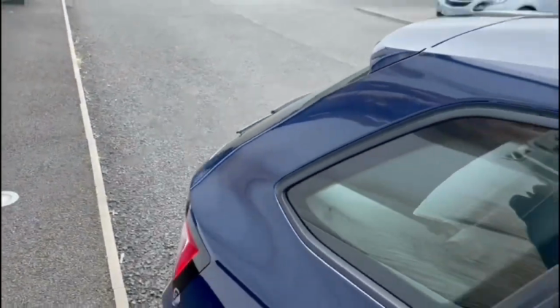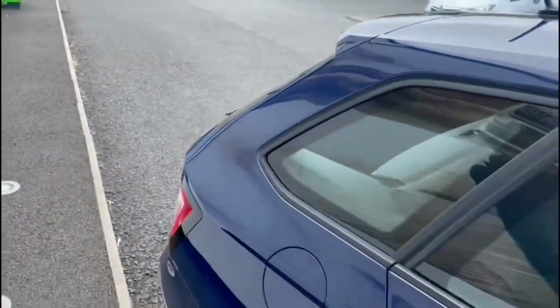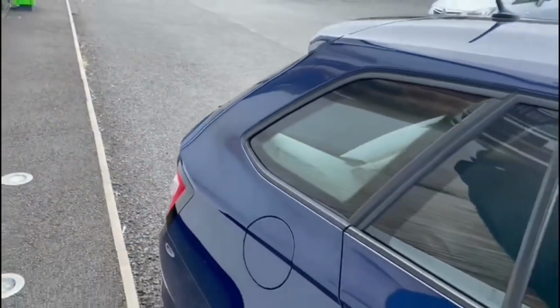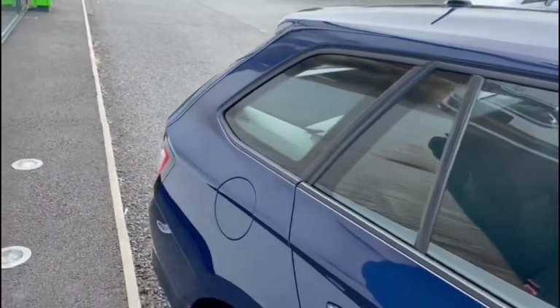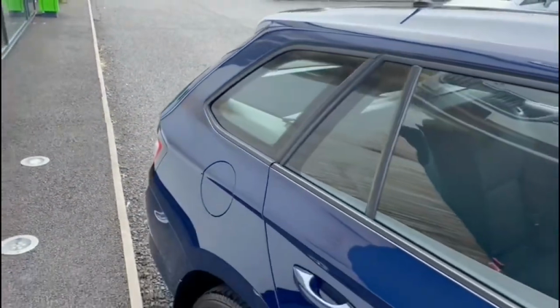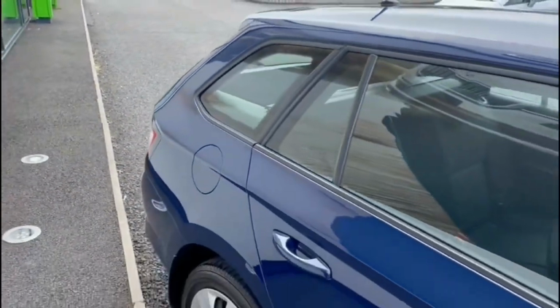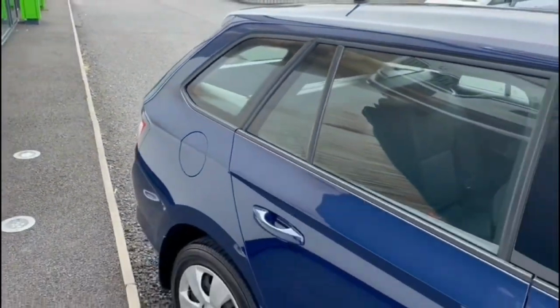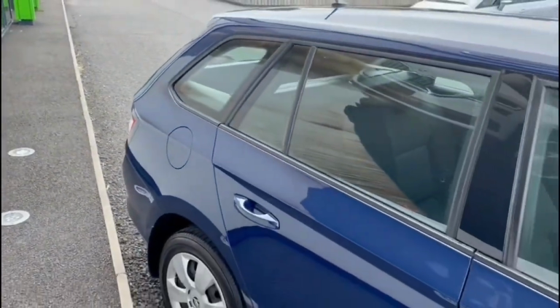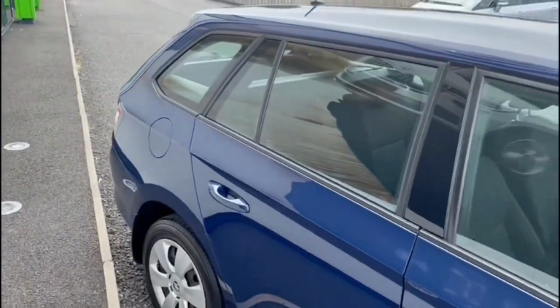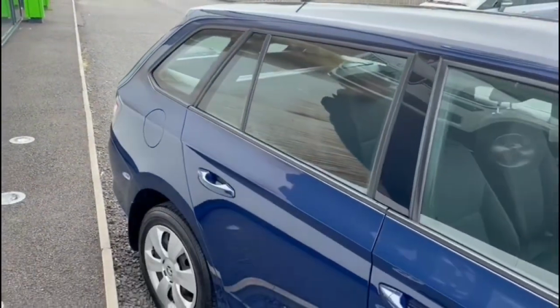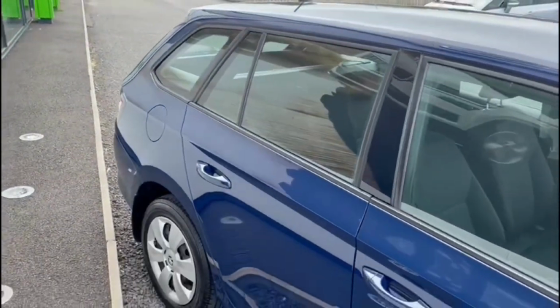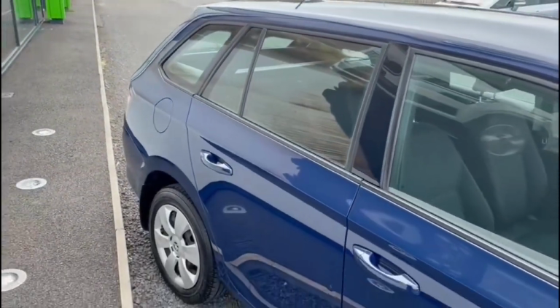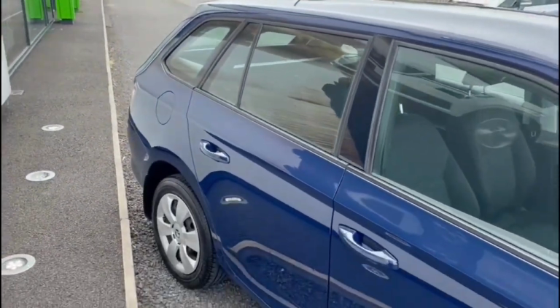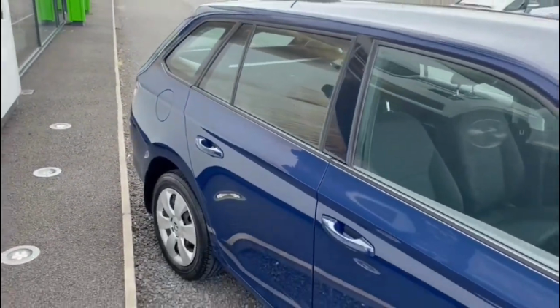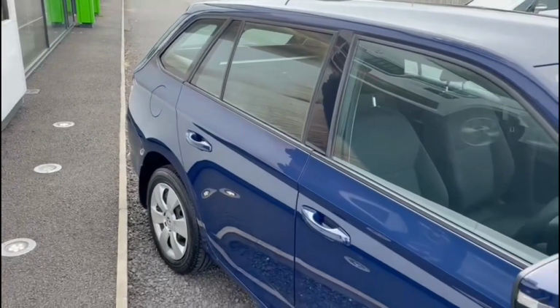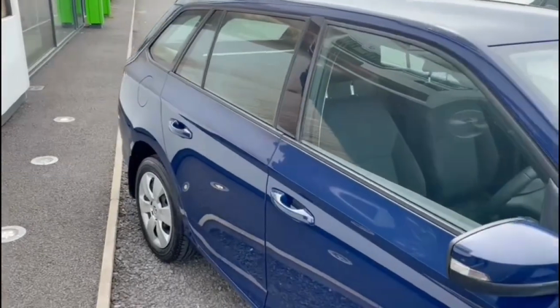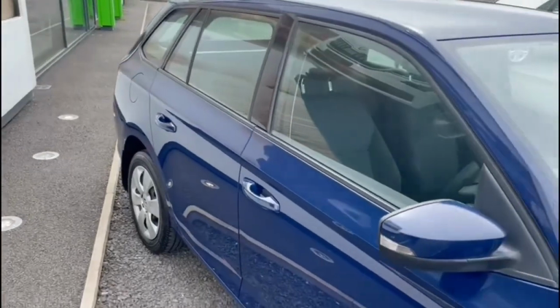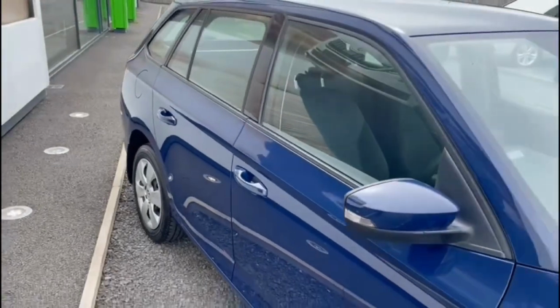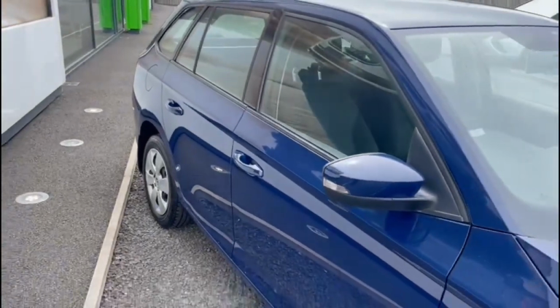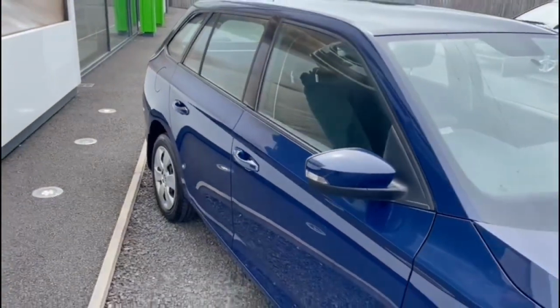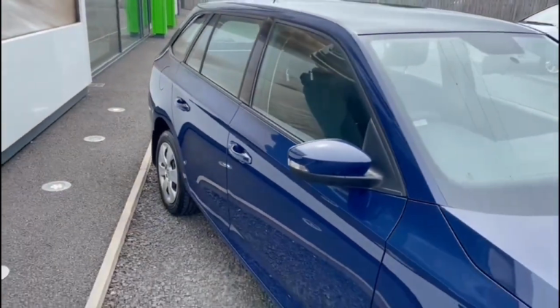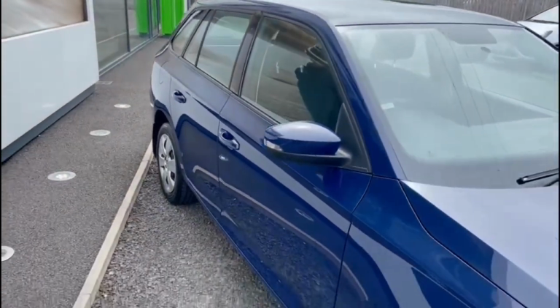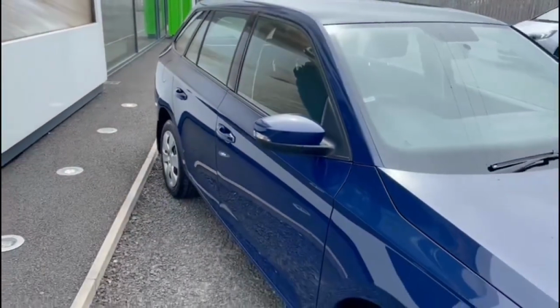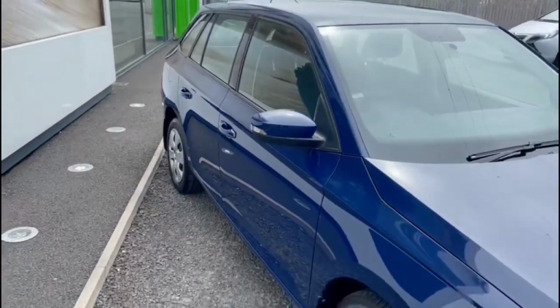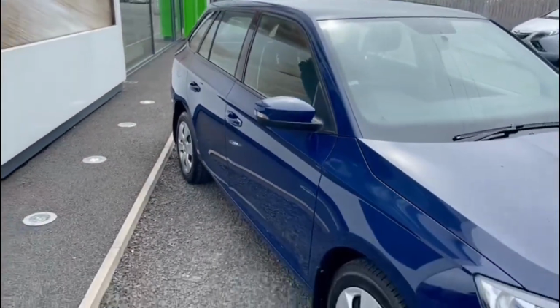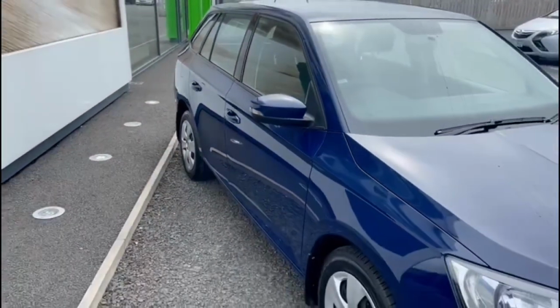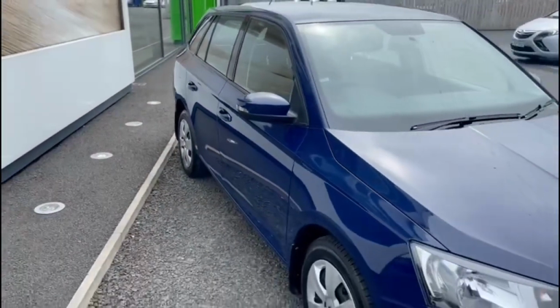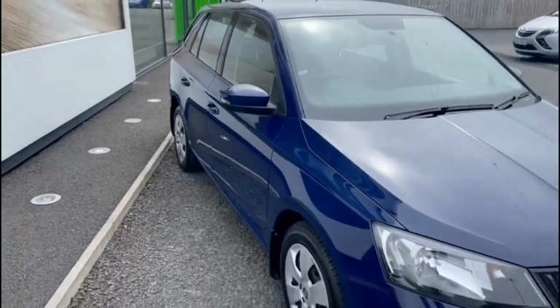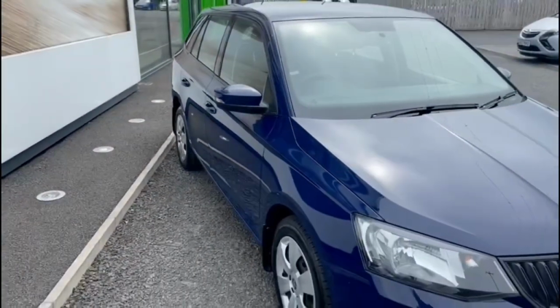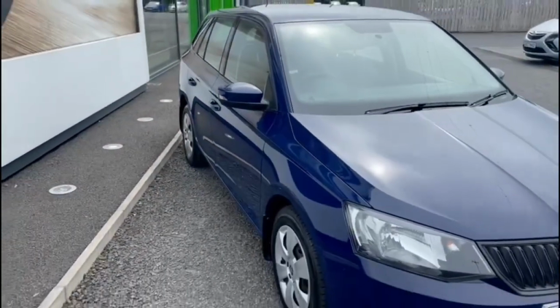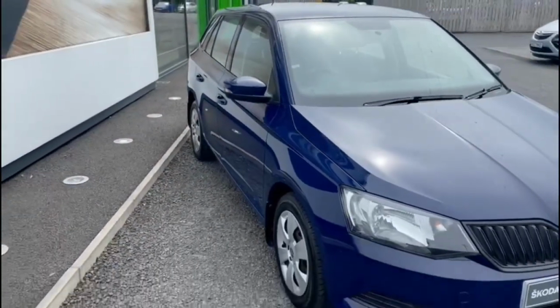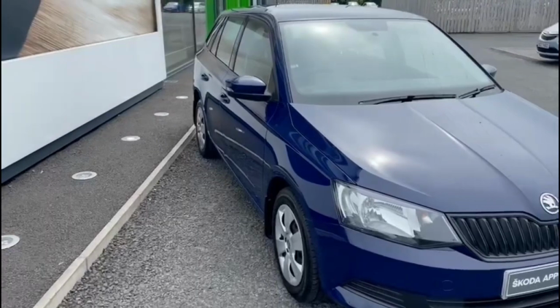The vehicle also comes standard with Bluetooth connectivity for your mobile phone, and you've also got a touchscreen DAB digital radio system.